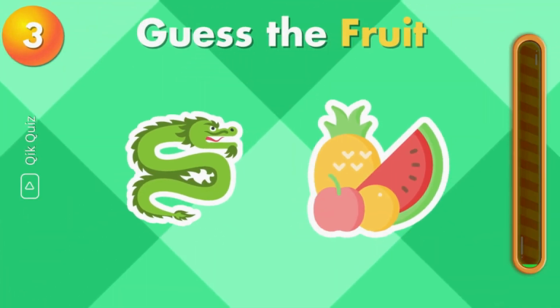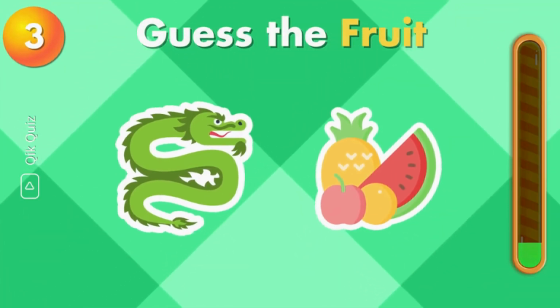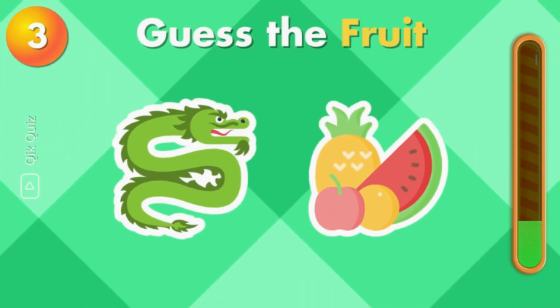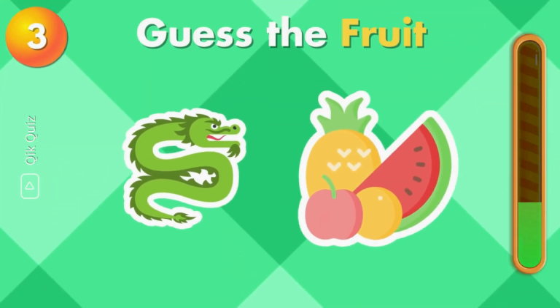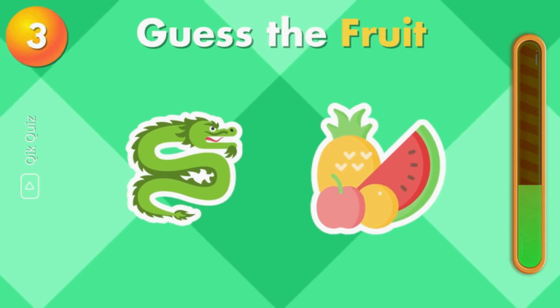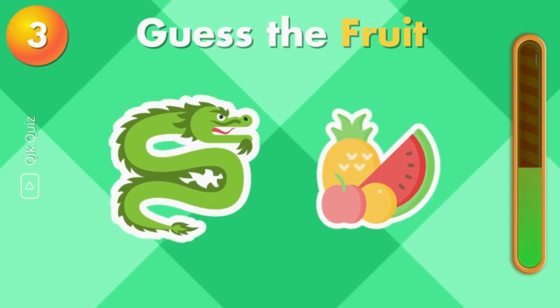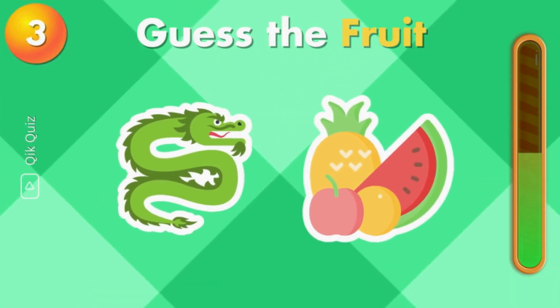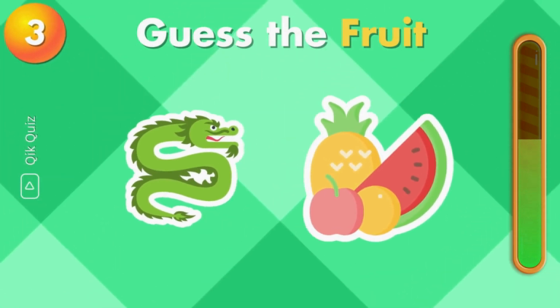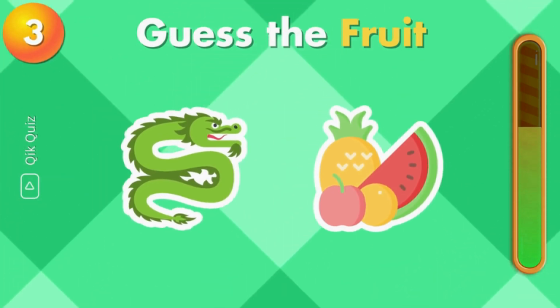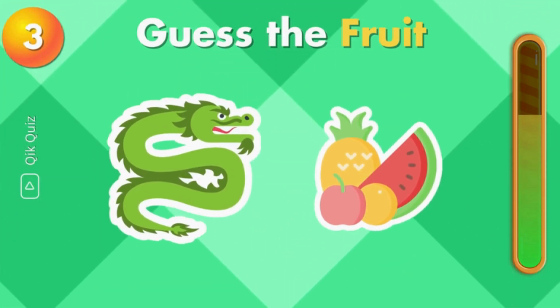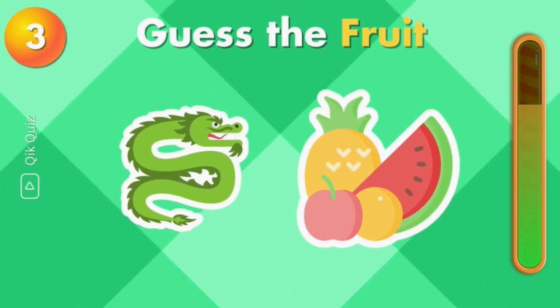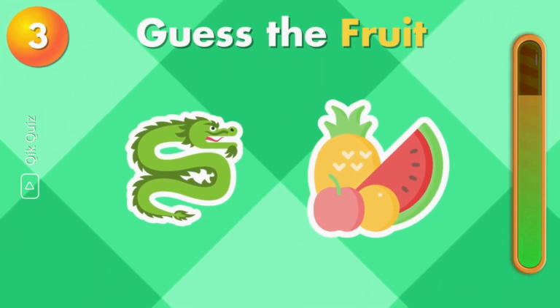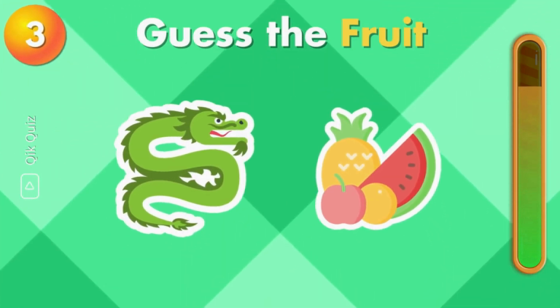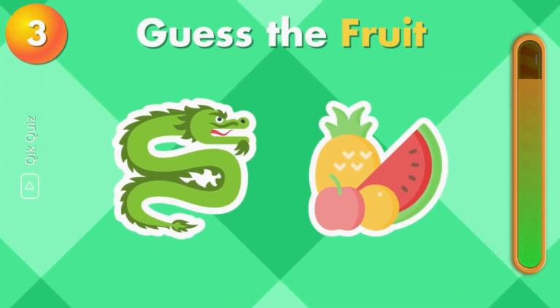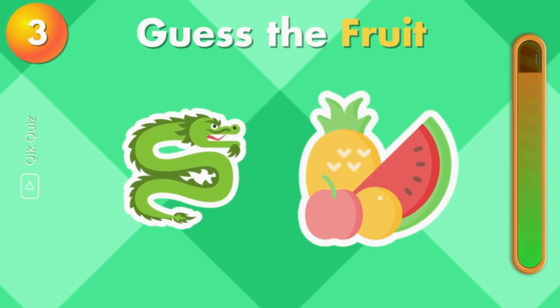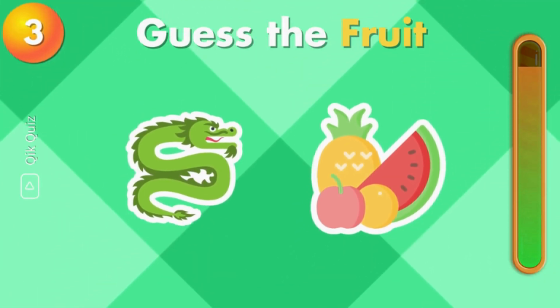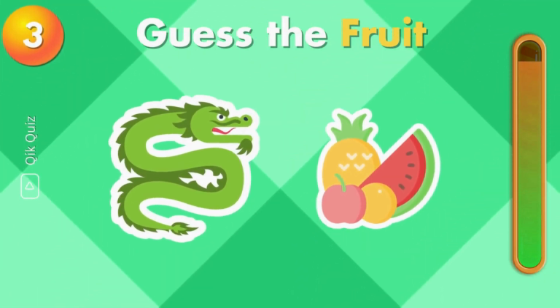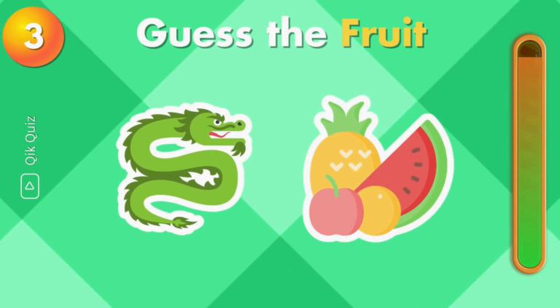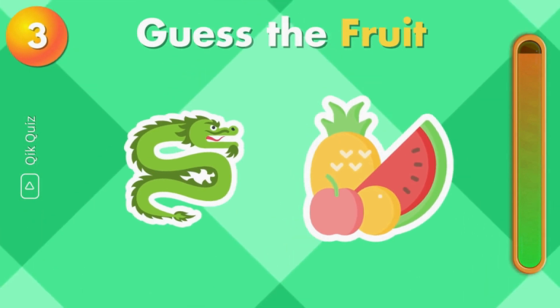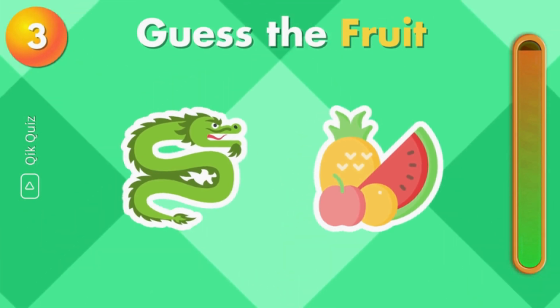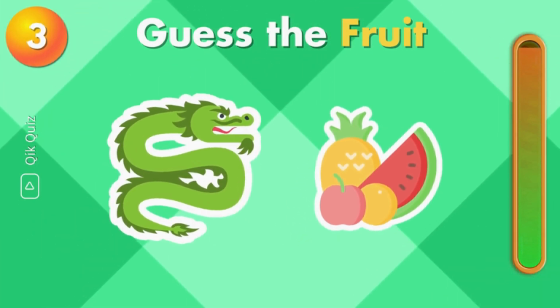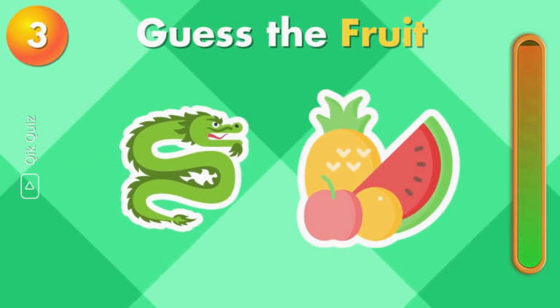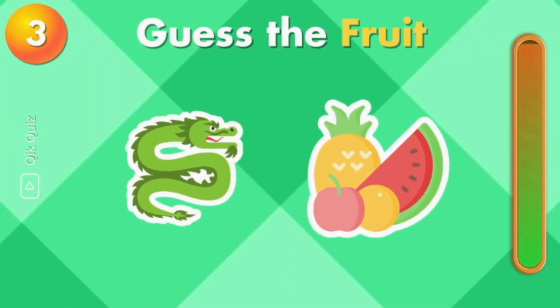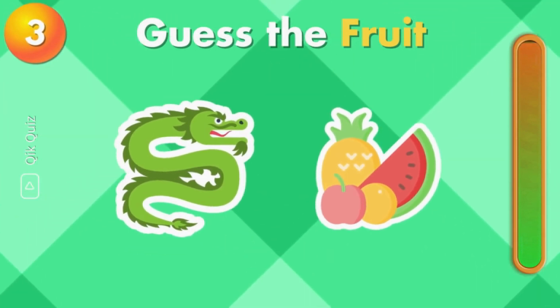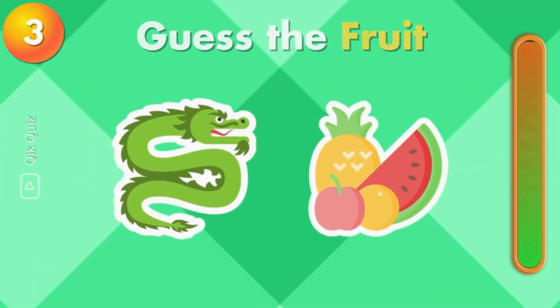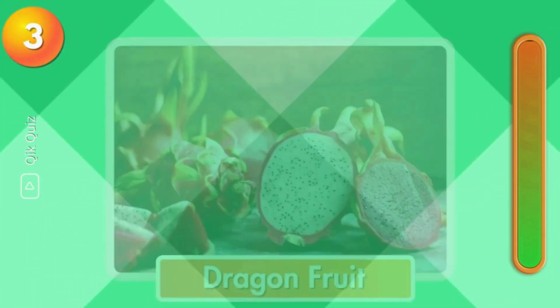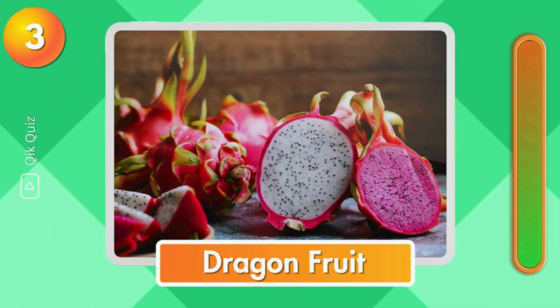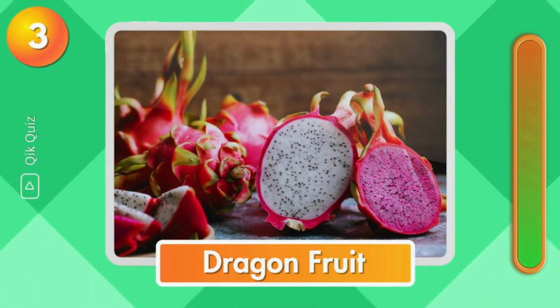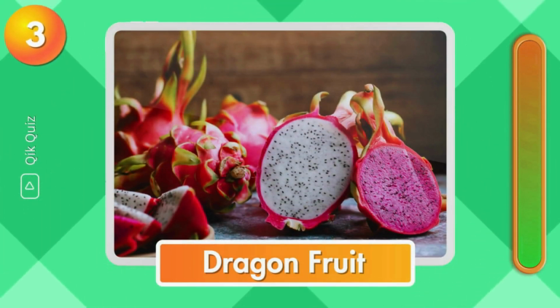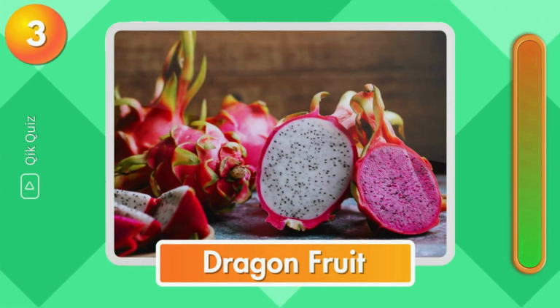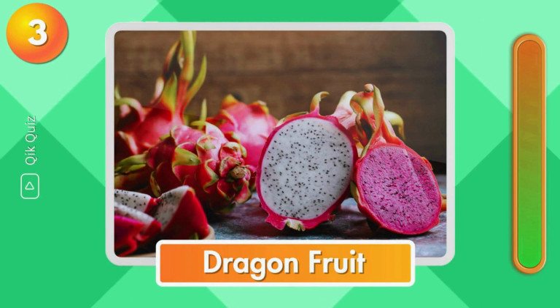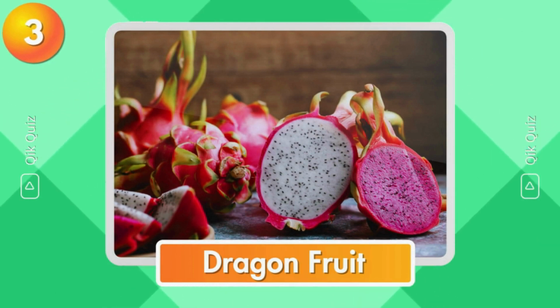Did you know this one? My favorite — dragon fruit.